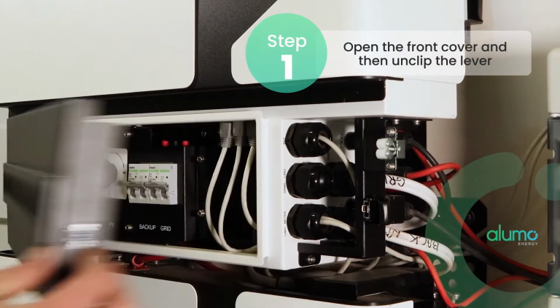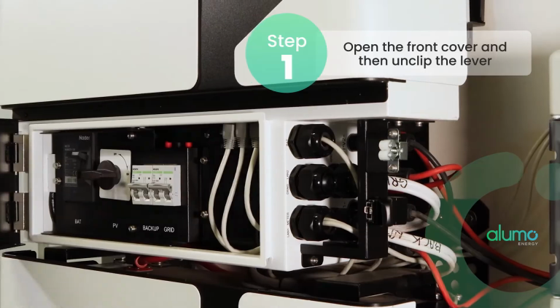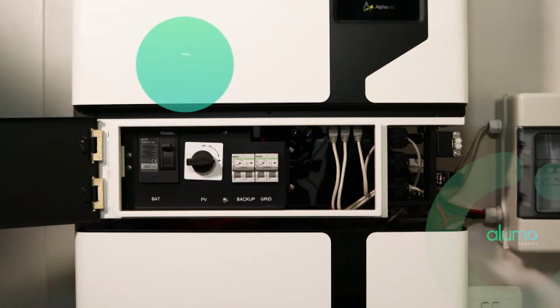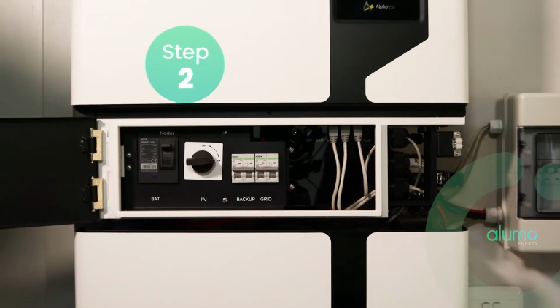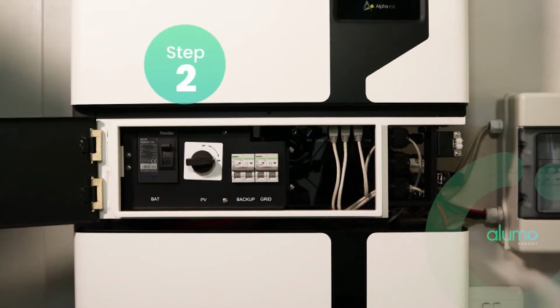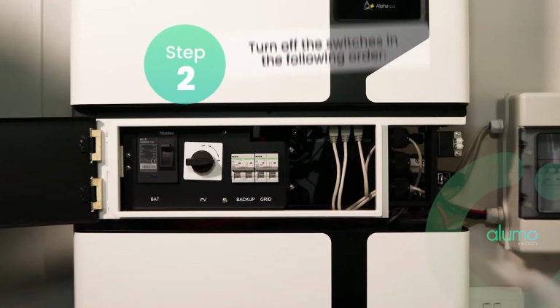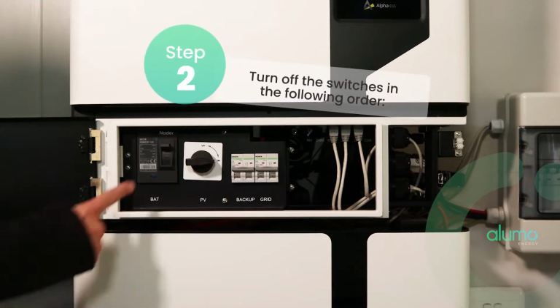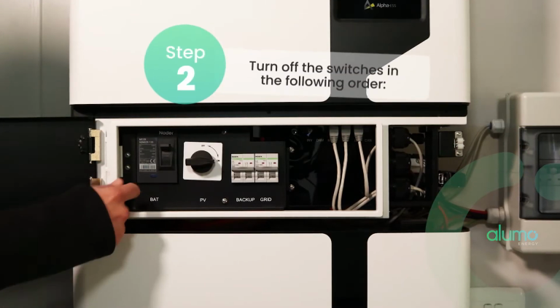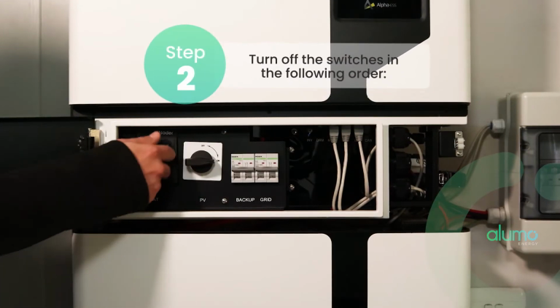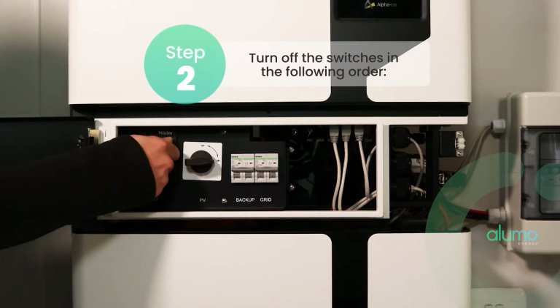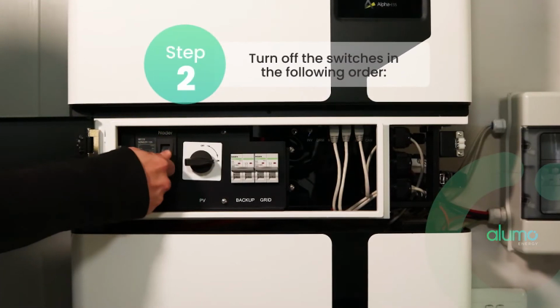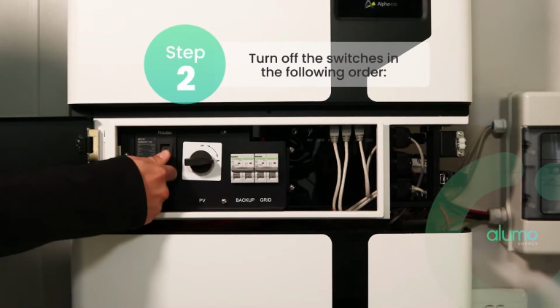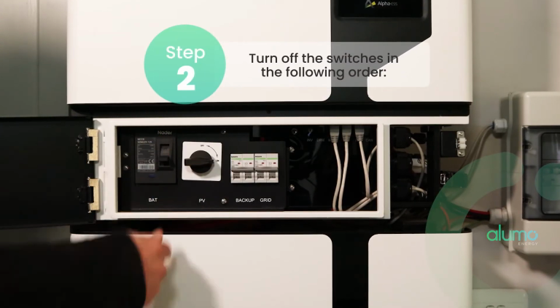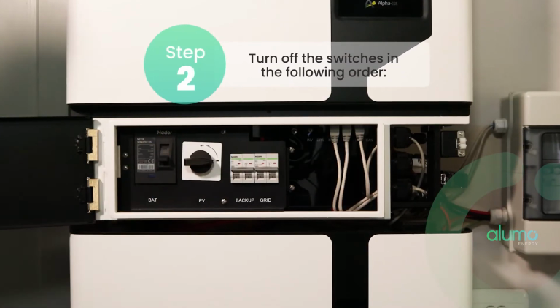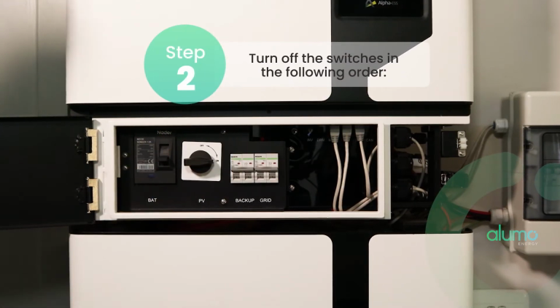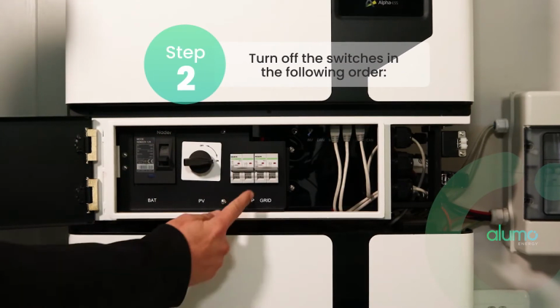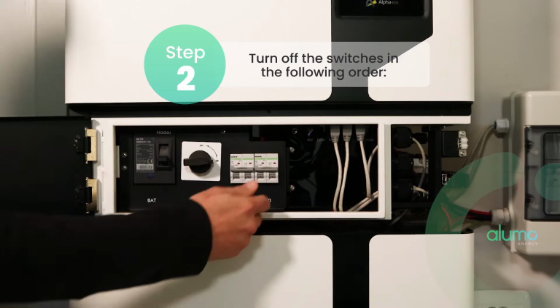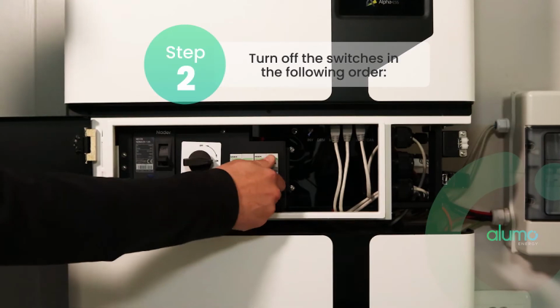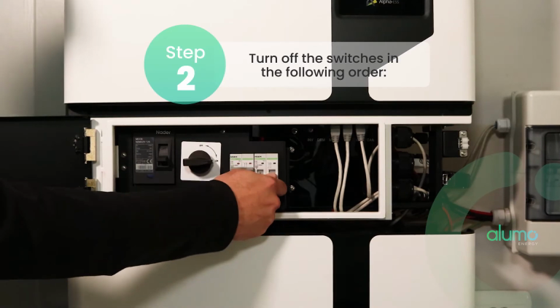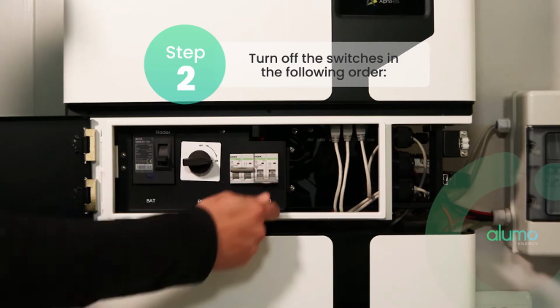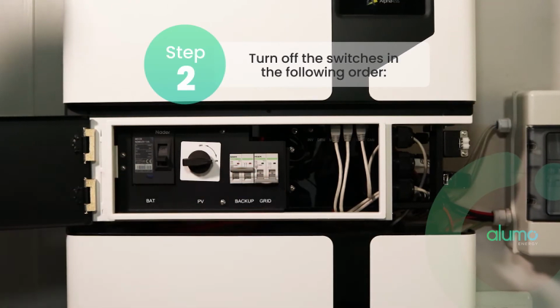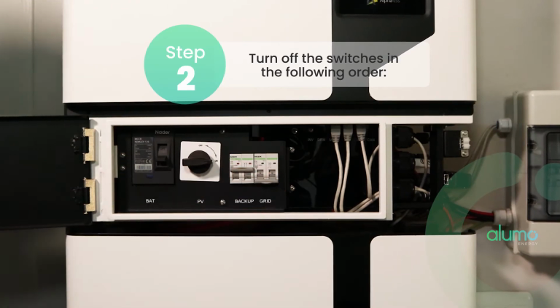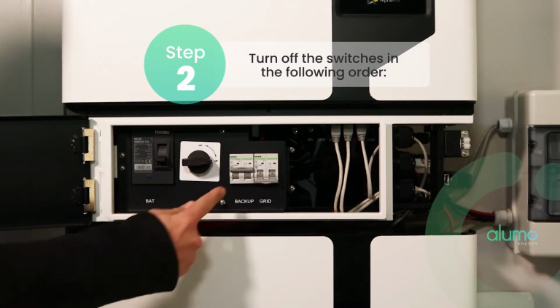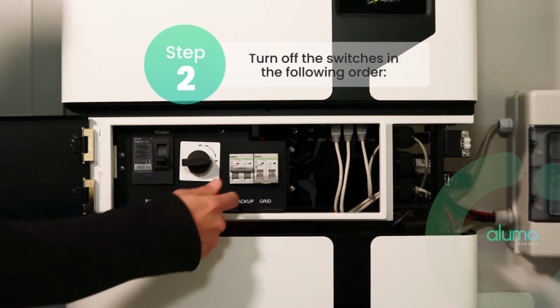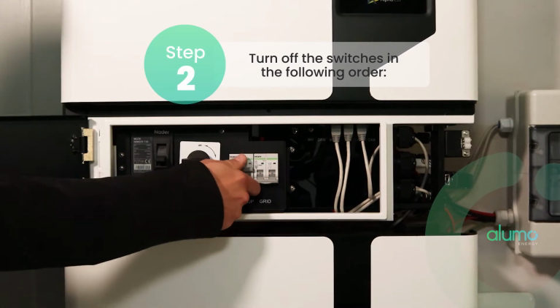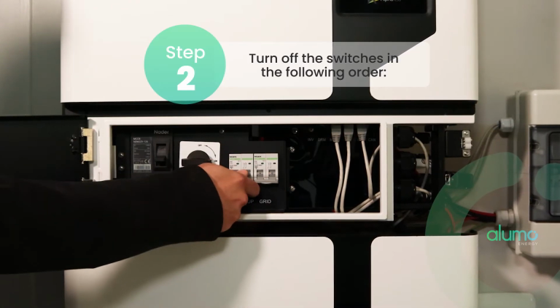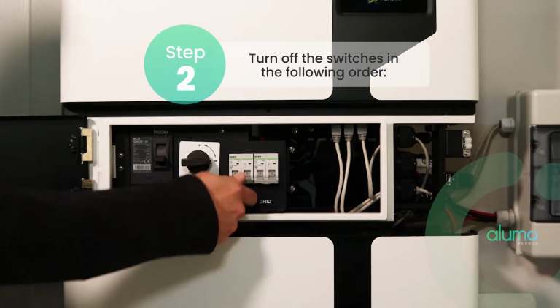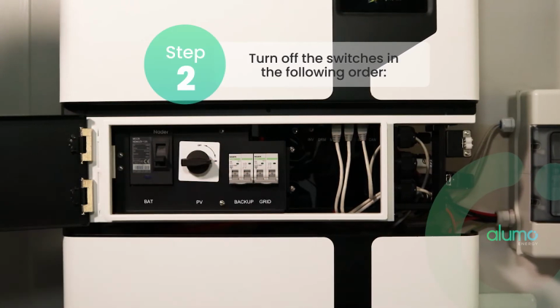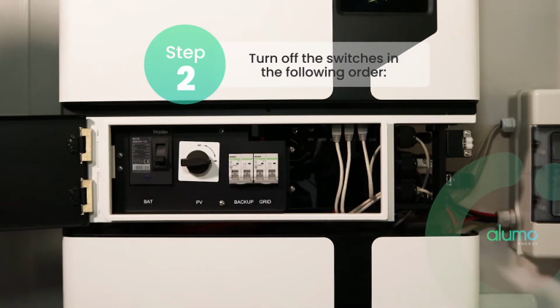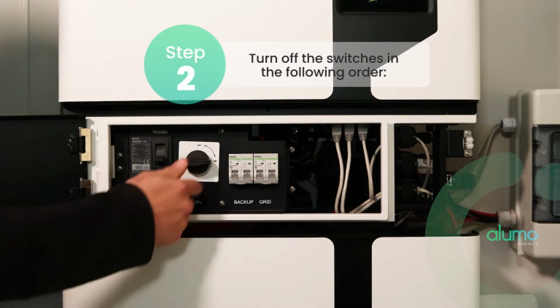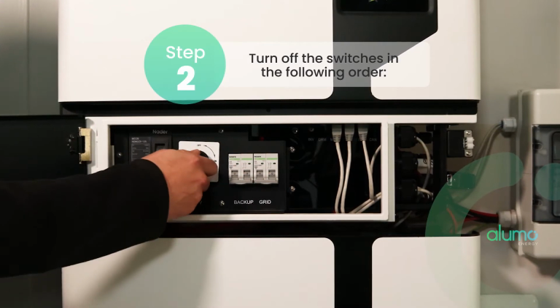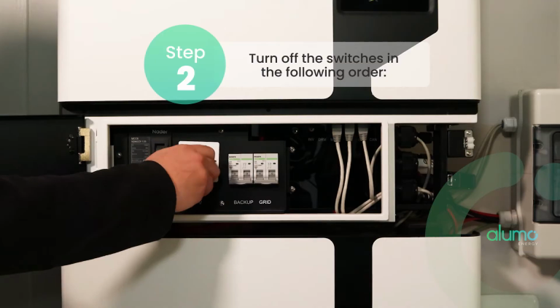Next, turn off the switches in the following order: first the battery switch, then the grid switch, then the backup switch, and then the PV switch.